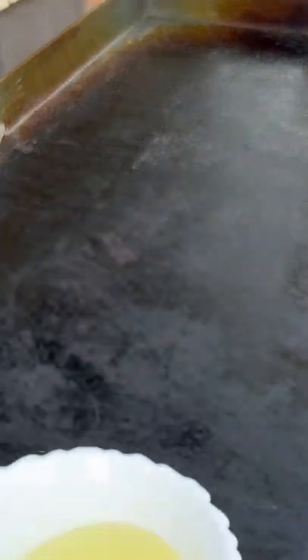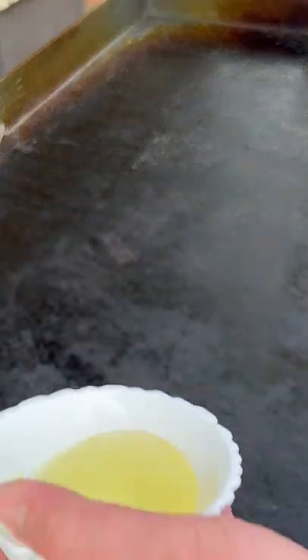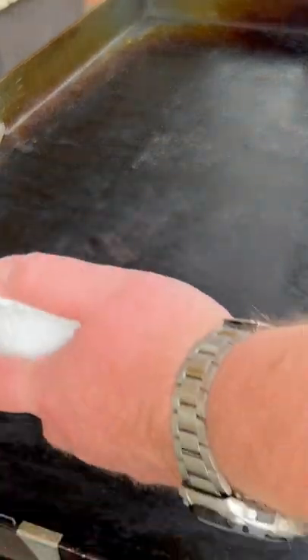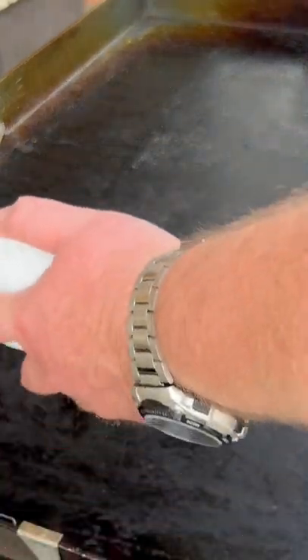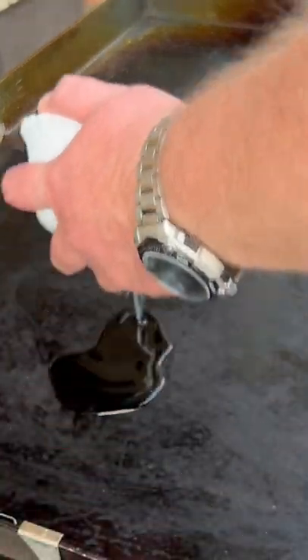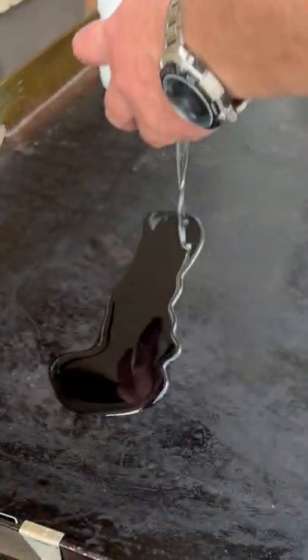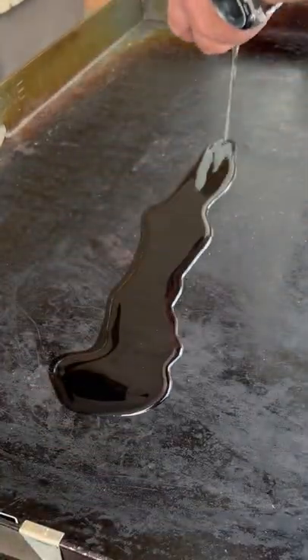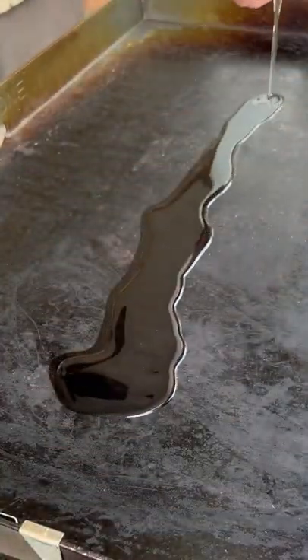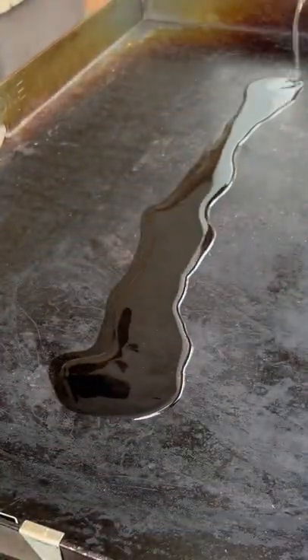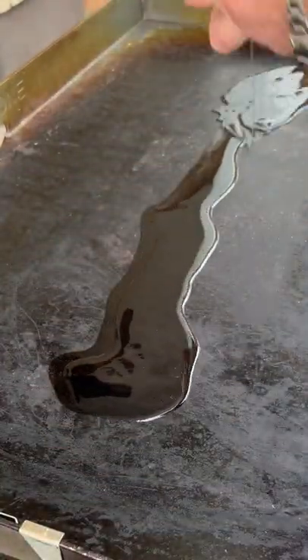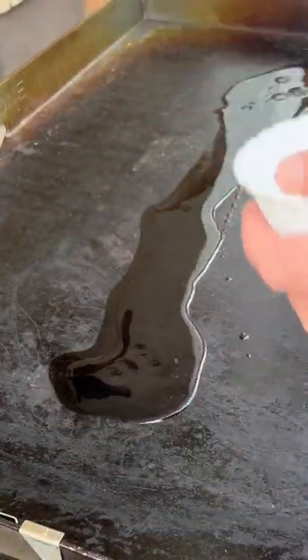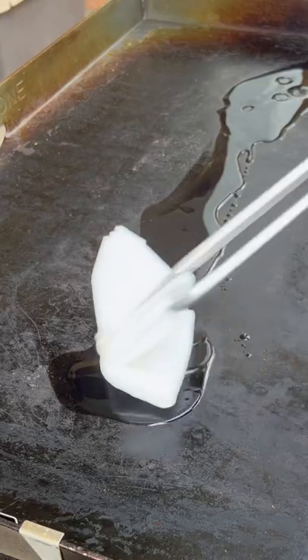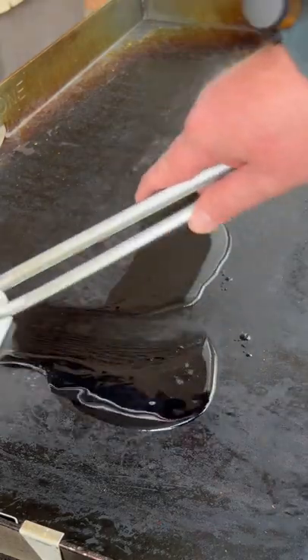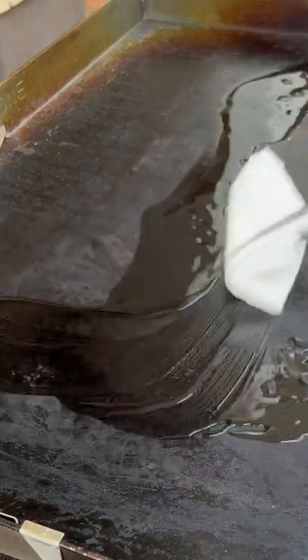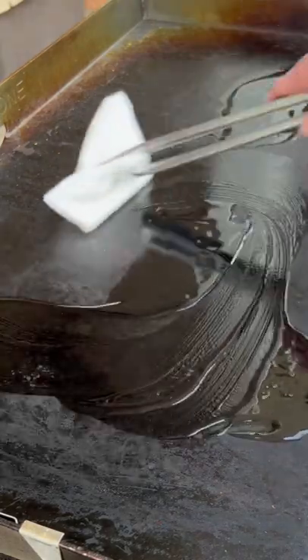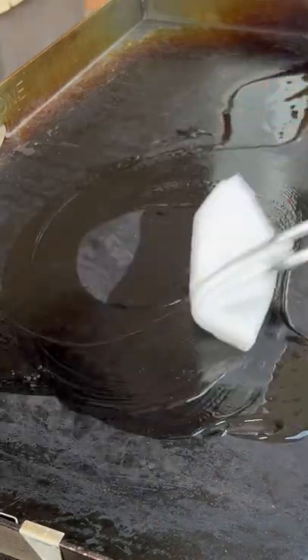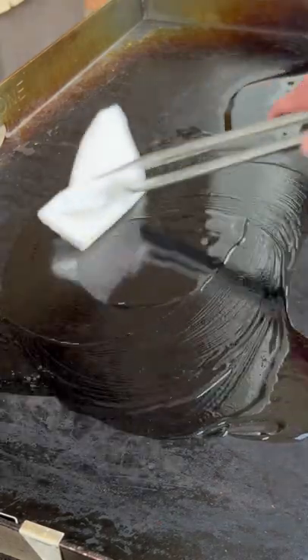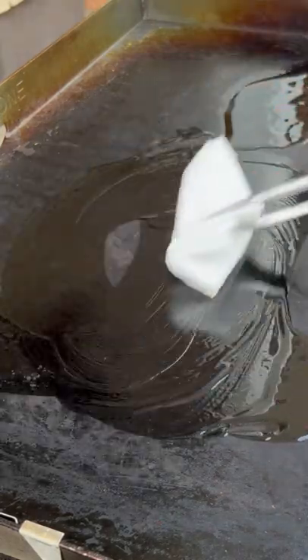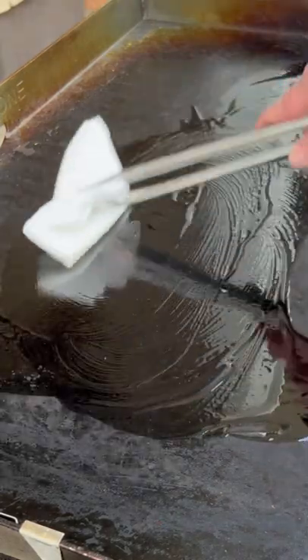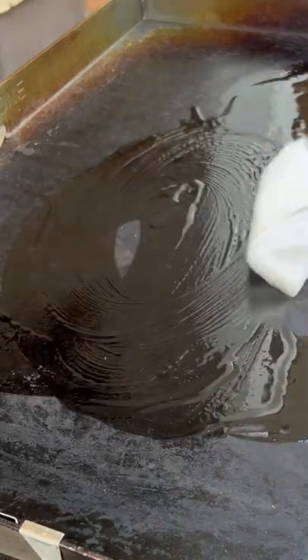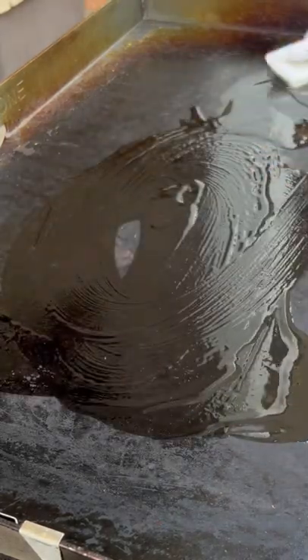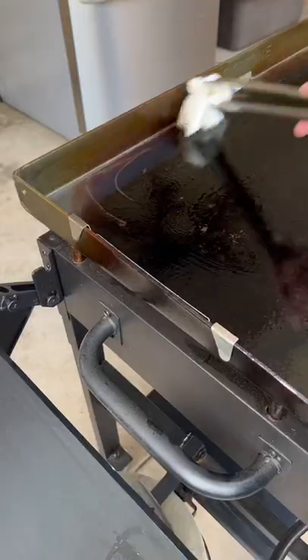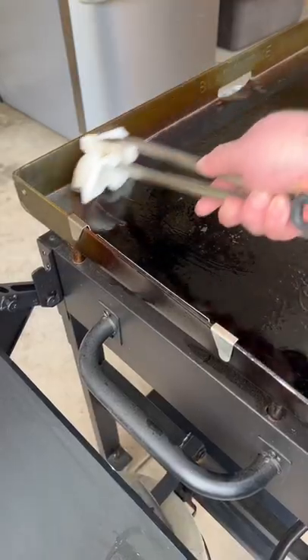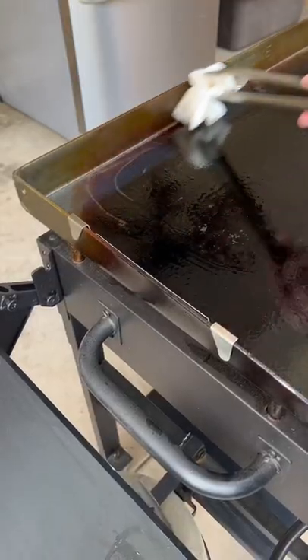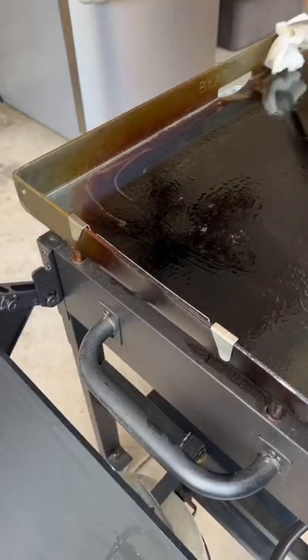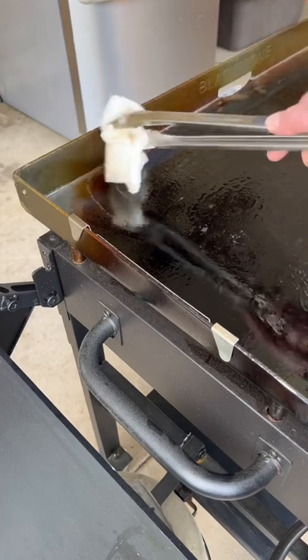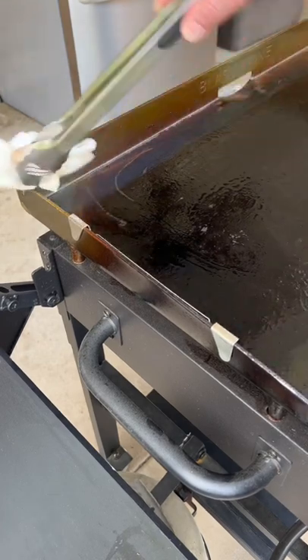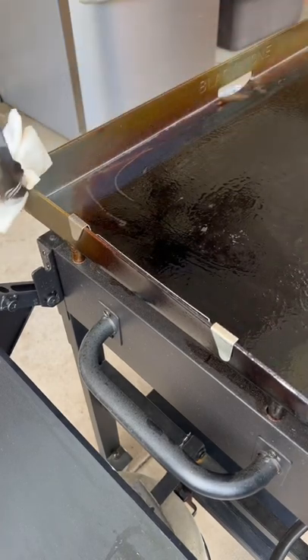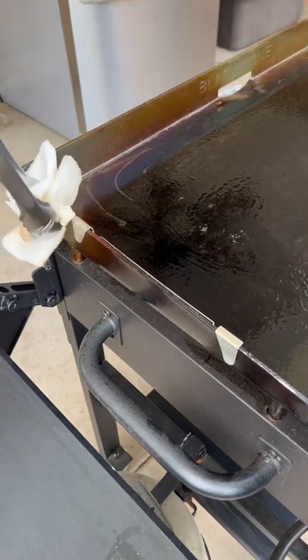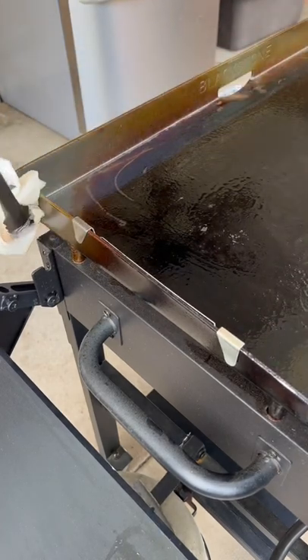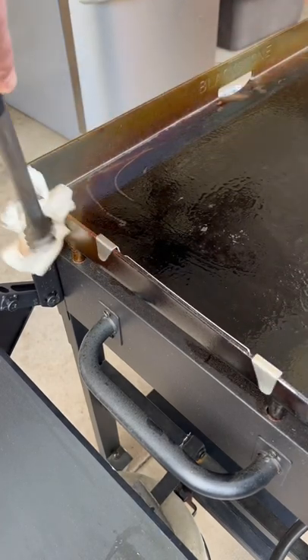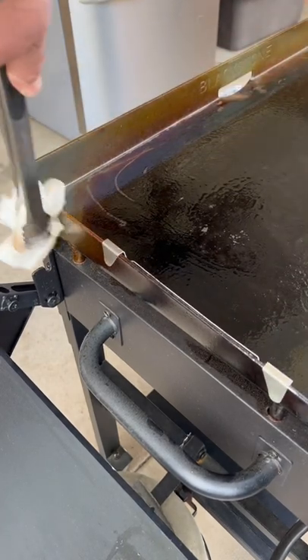Now this is peanut oil. We'll add a little bit of that all the way across, and then just gently rub it in all over. Make sure you get up on the edges and everywhere, even on the outside edges — you don't want it to rust.